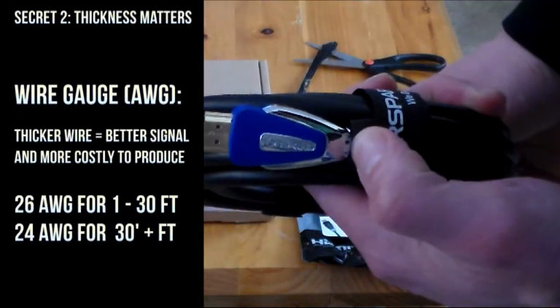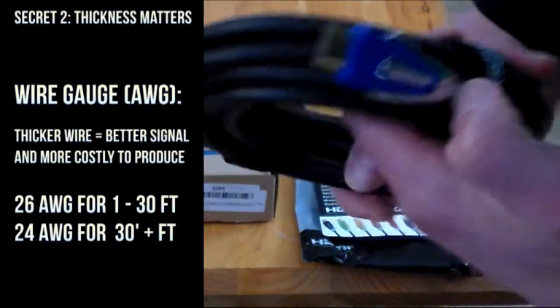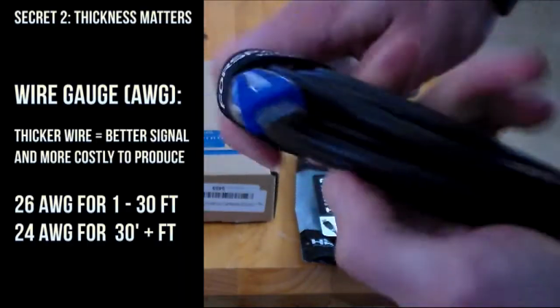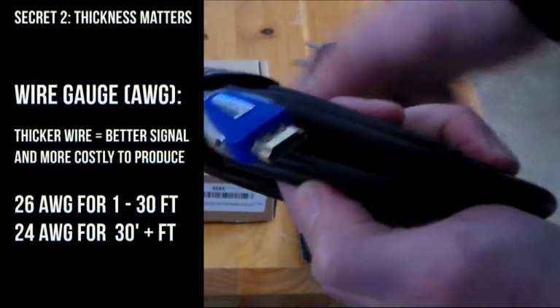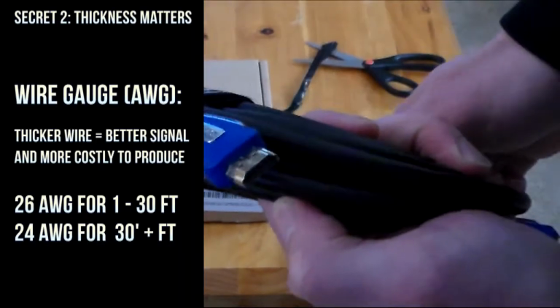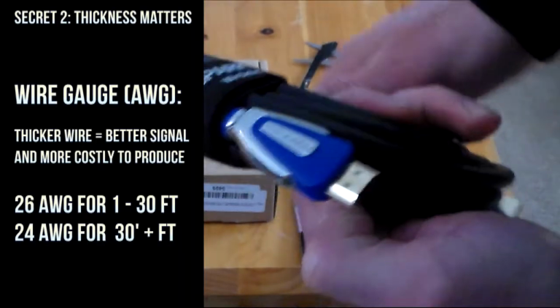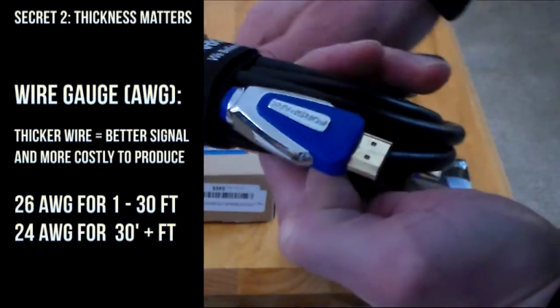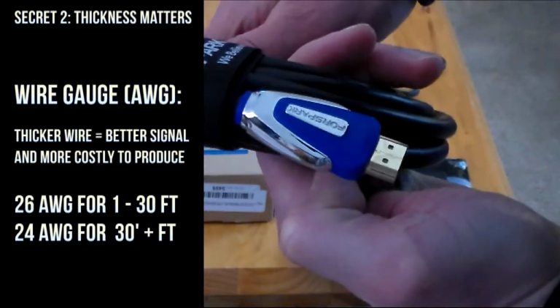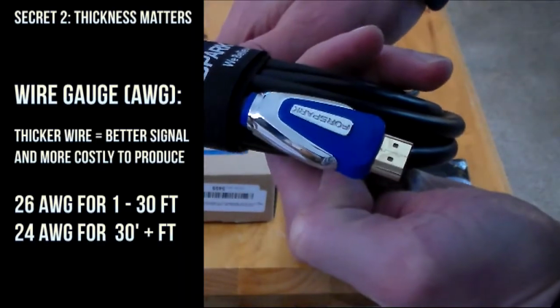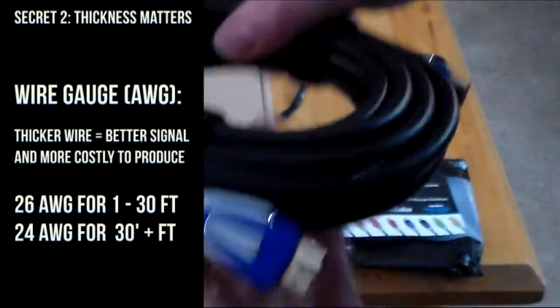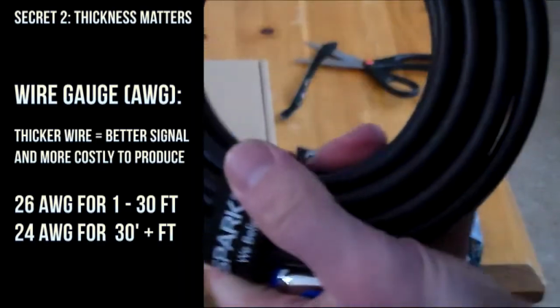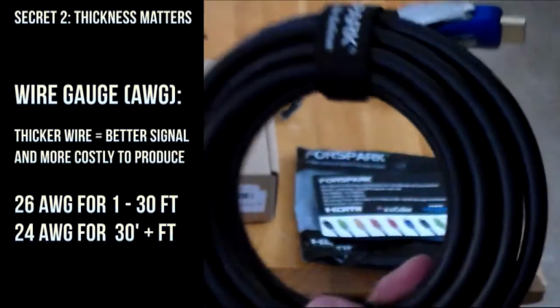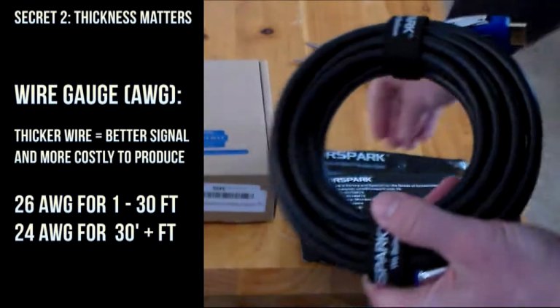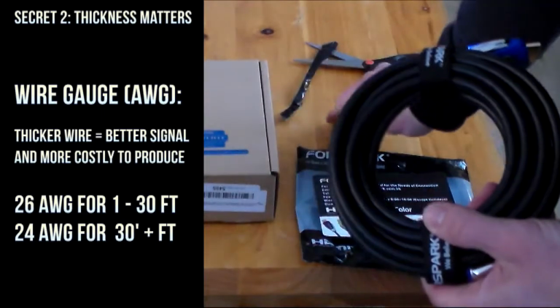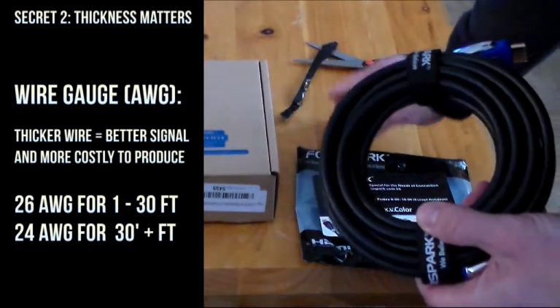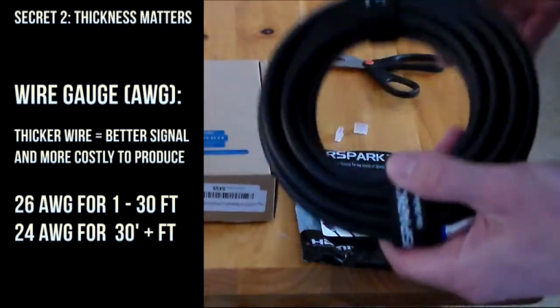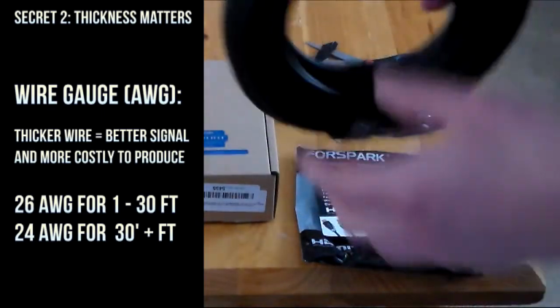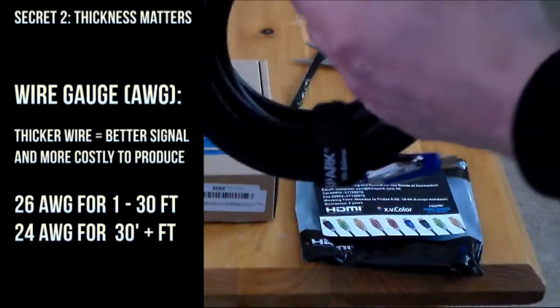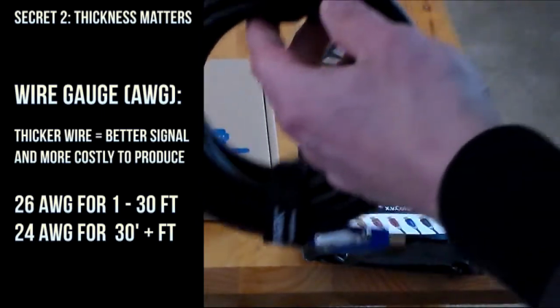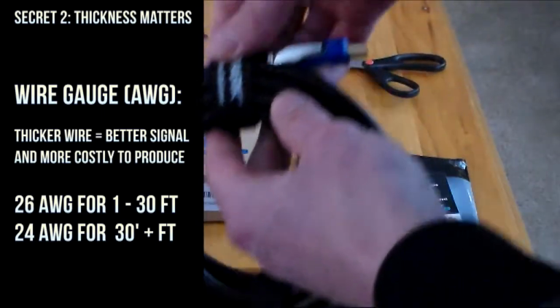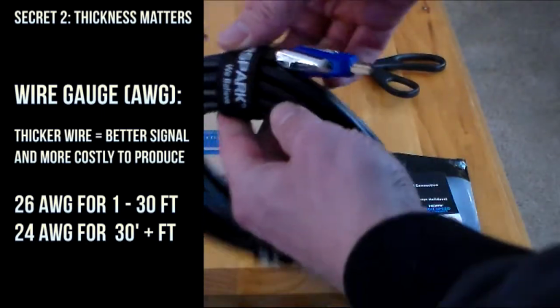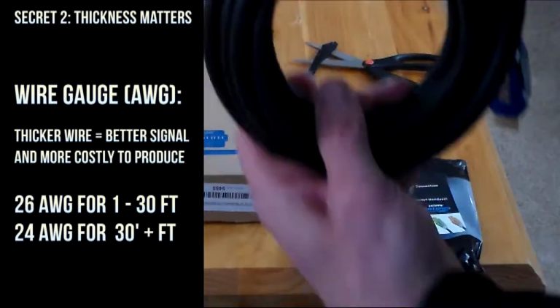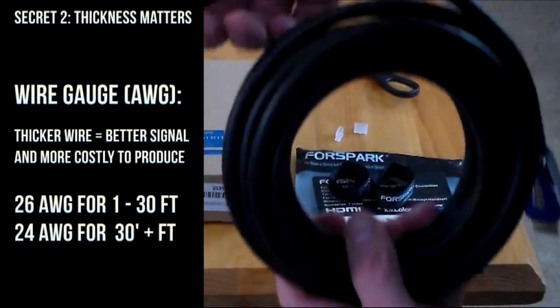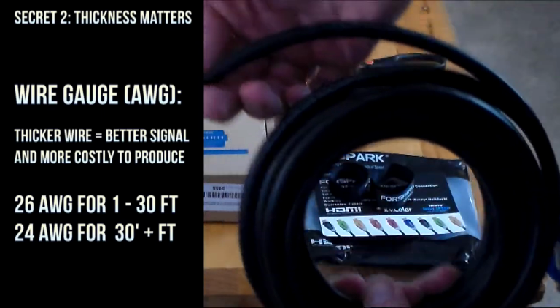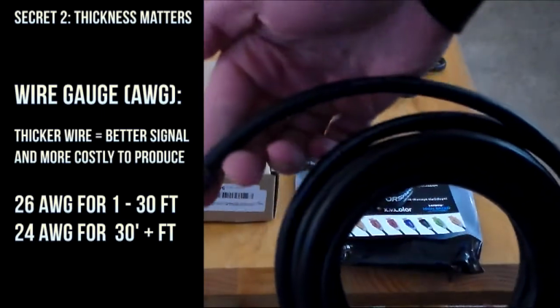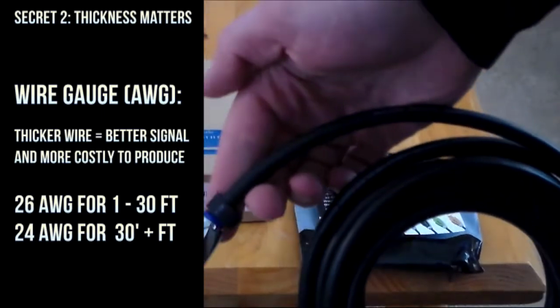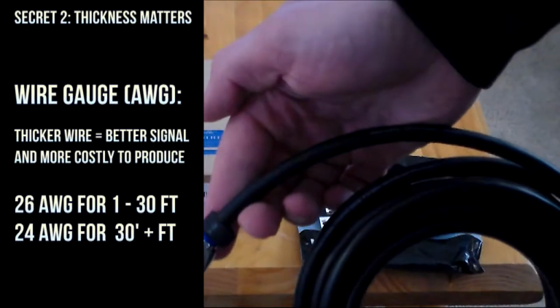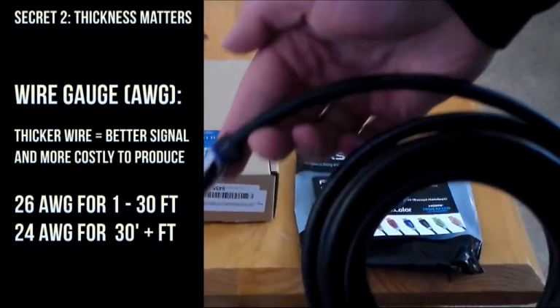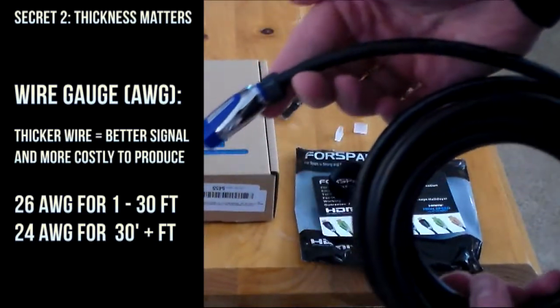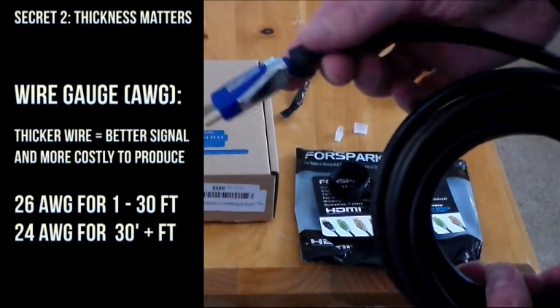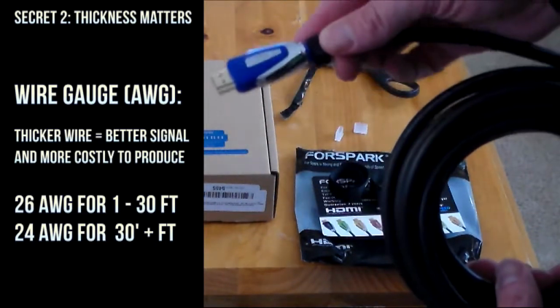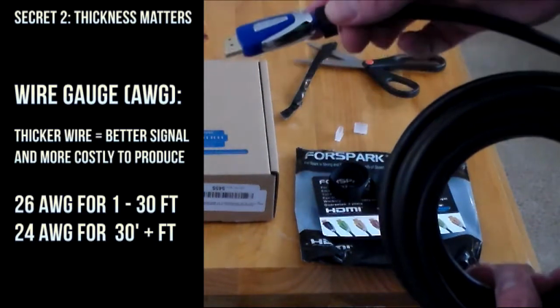Secret 2: thickness matters. With AWGs, or wire gauge, the lower number is a thicker wire. And you can't really tell by looking, because sometimes wires will be coated in extra layers of vinyl or plastic to make them look thicker.